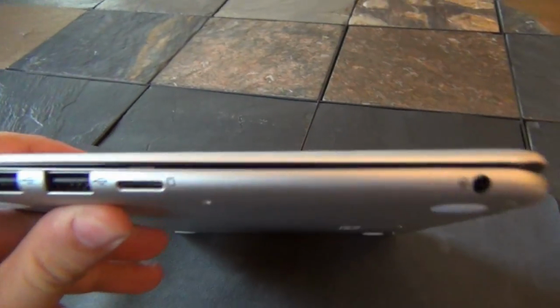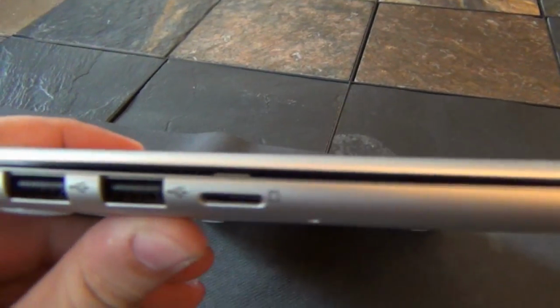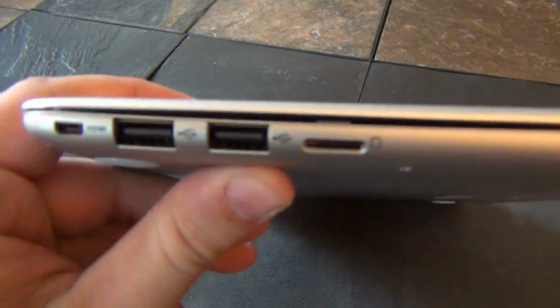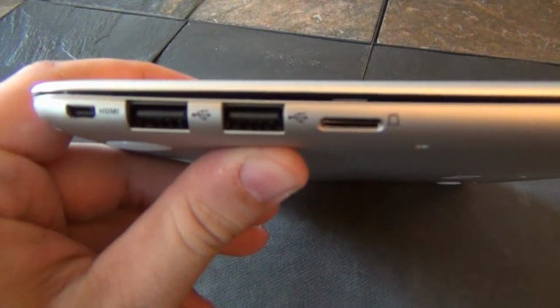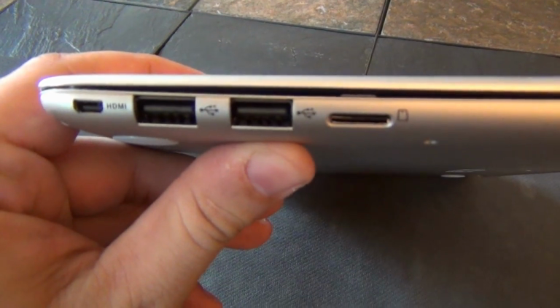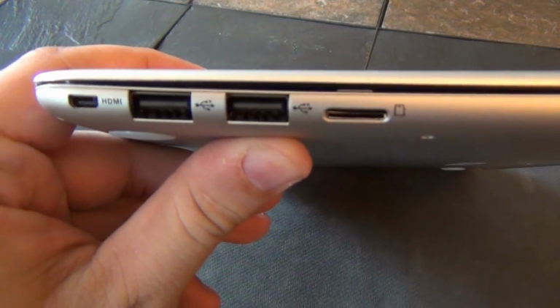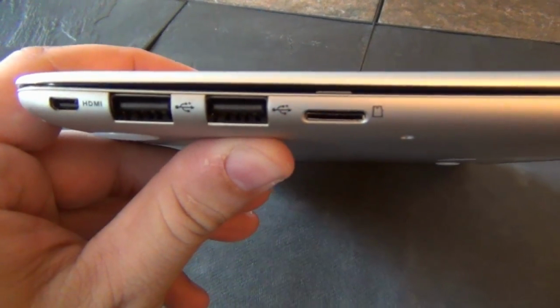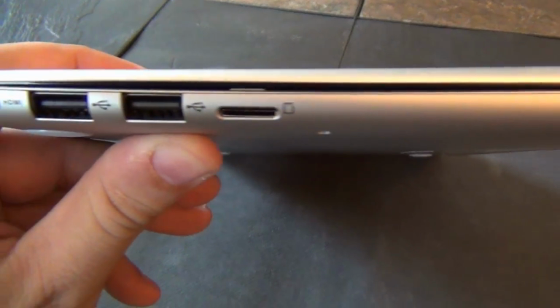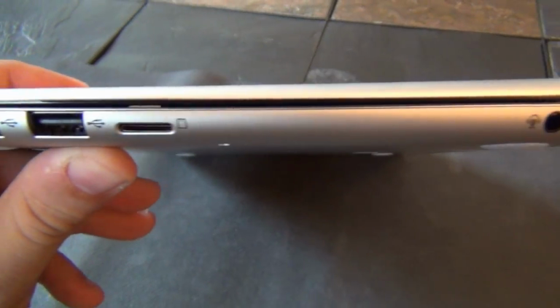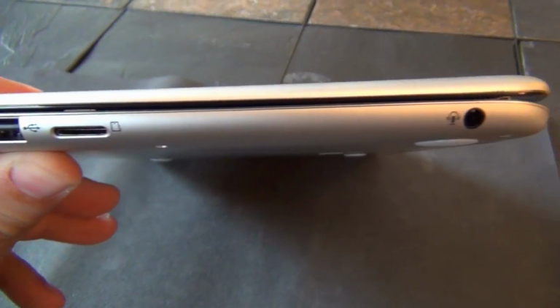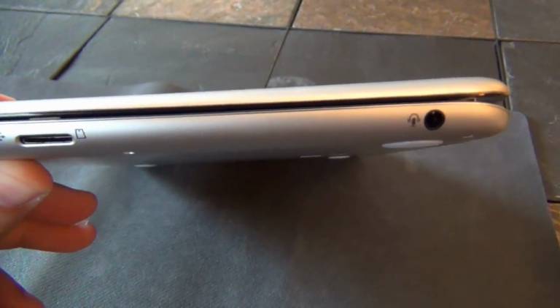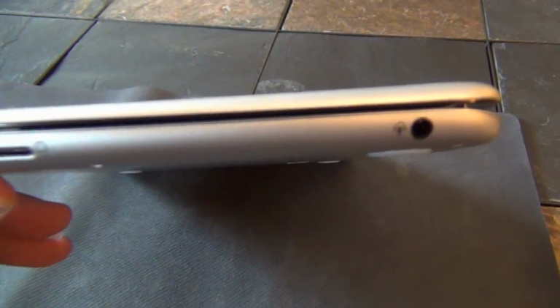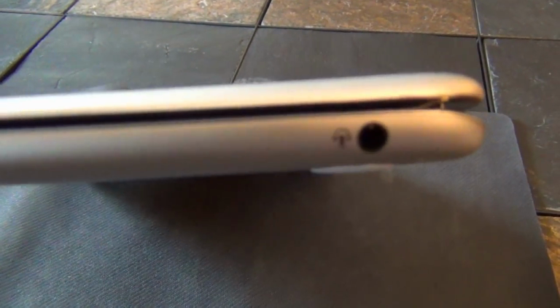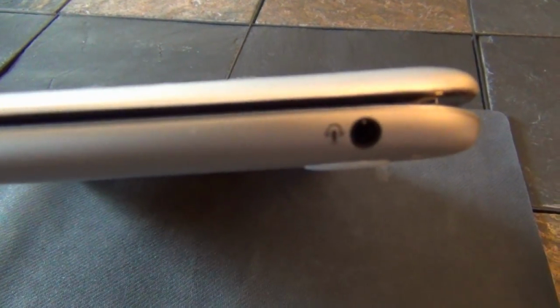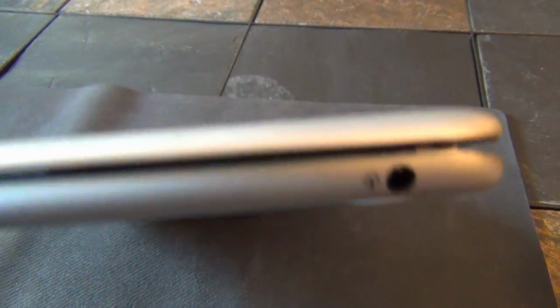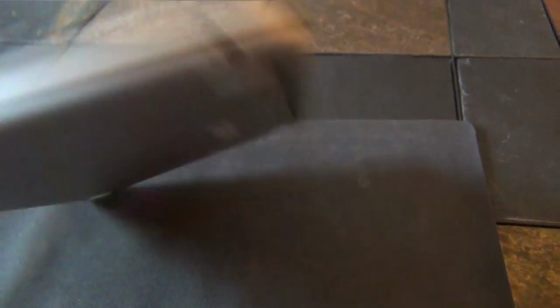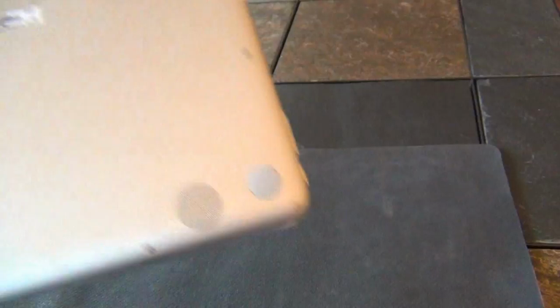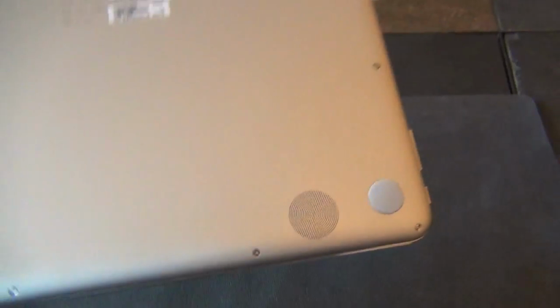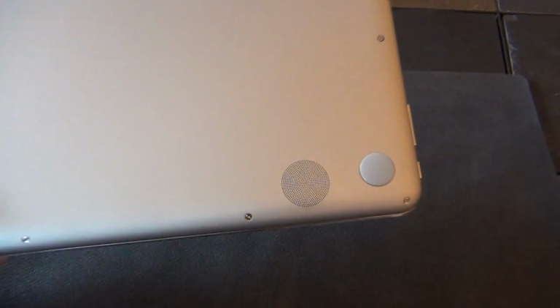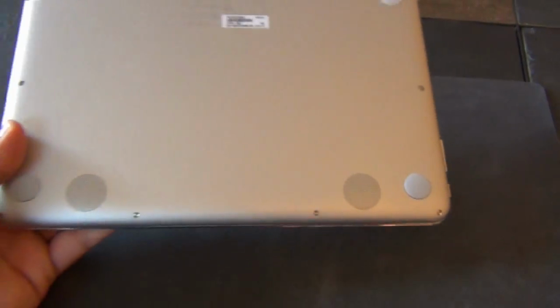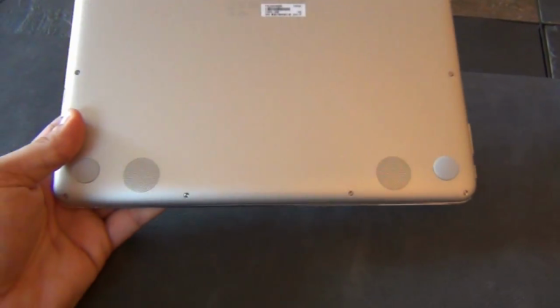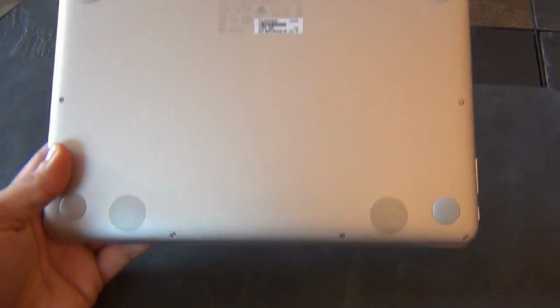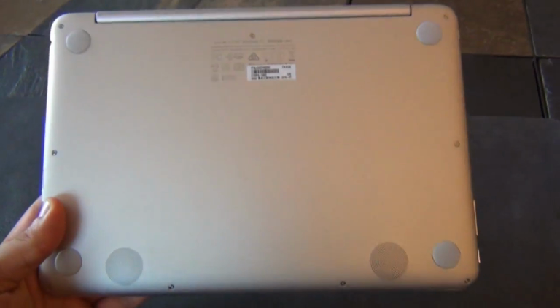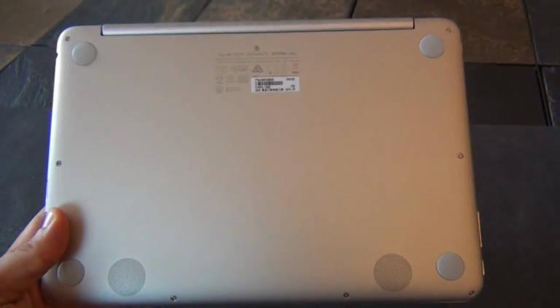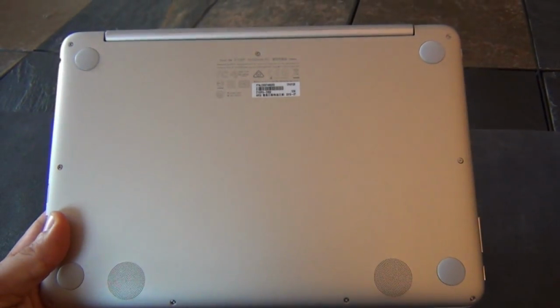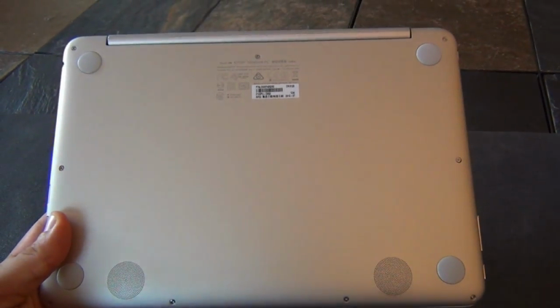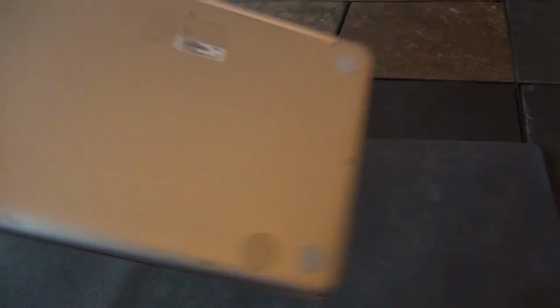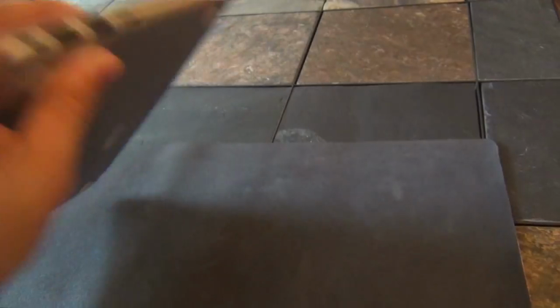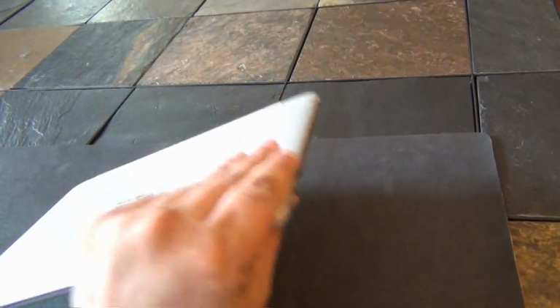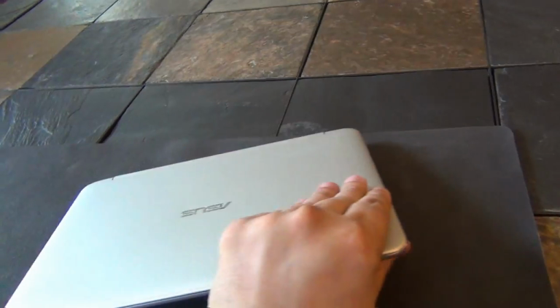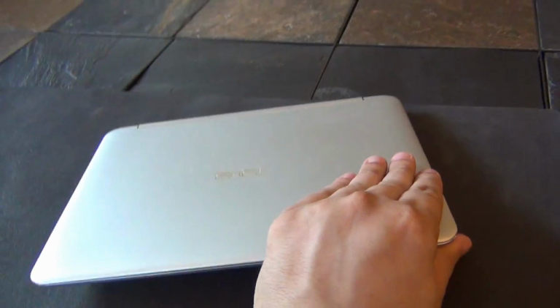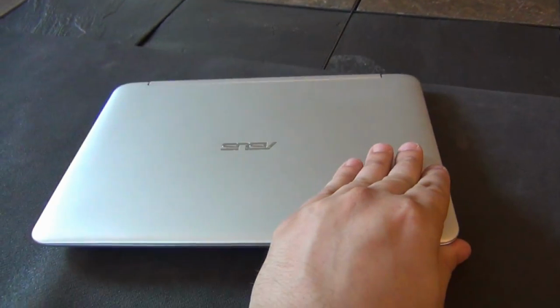On the bottom of the device are two stereo speakers, which unfortunately will always be facing away from the user. The Flip comes in at just under 2 pounds and offers between 6 and 9 hours of battery depending on the type of use.